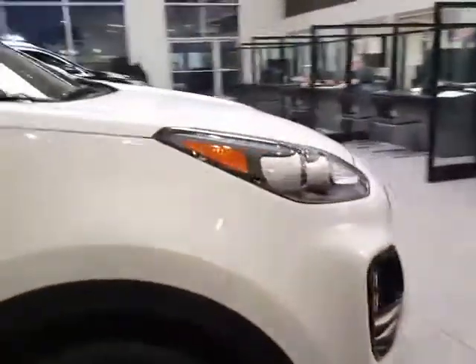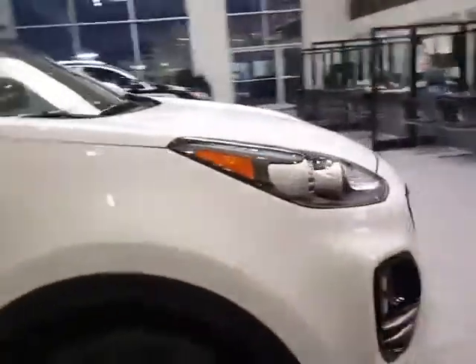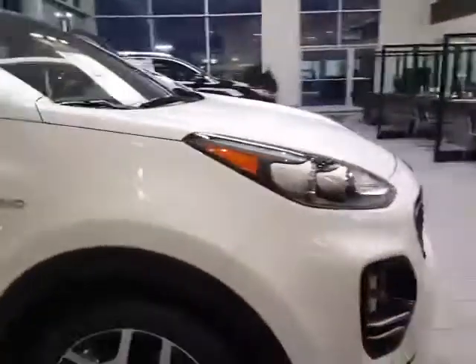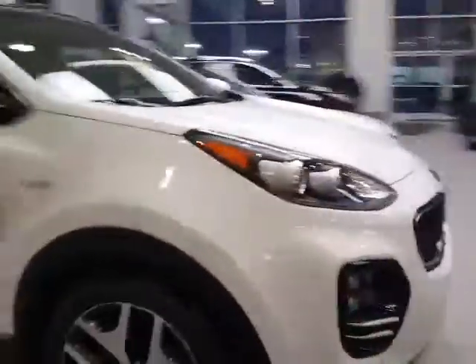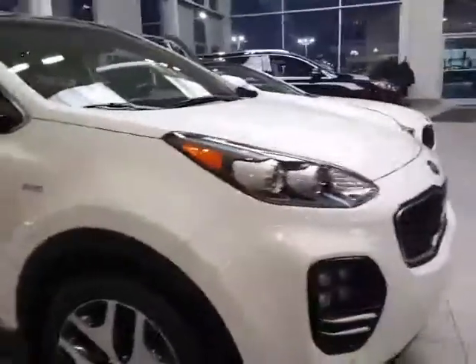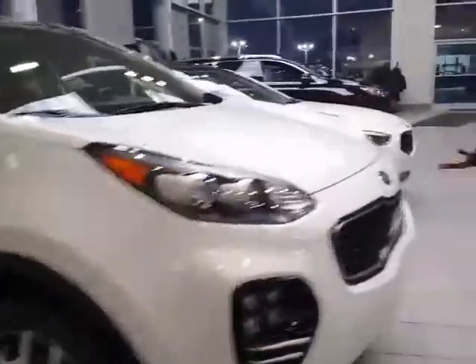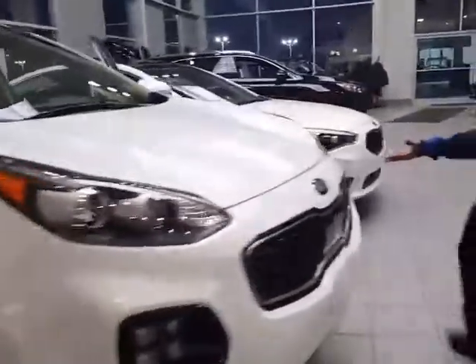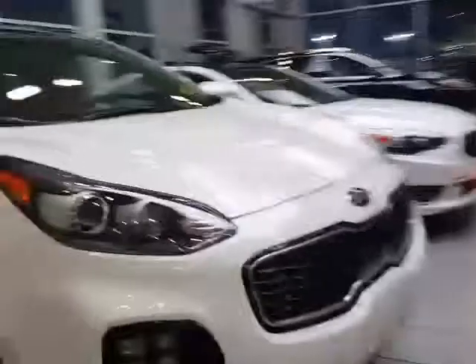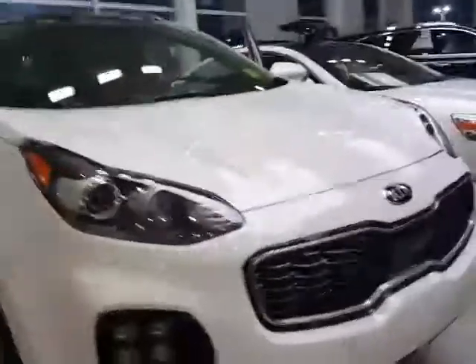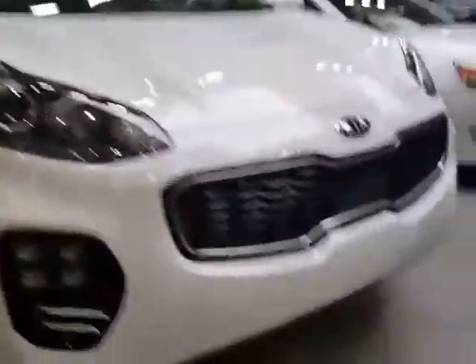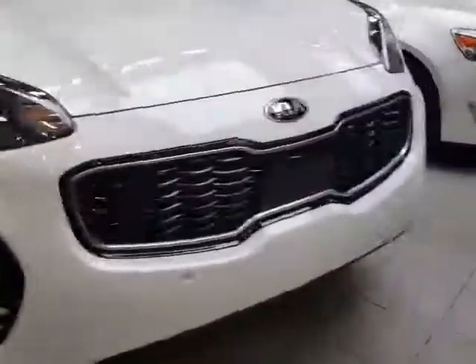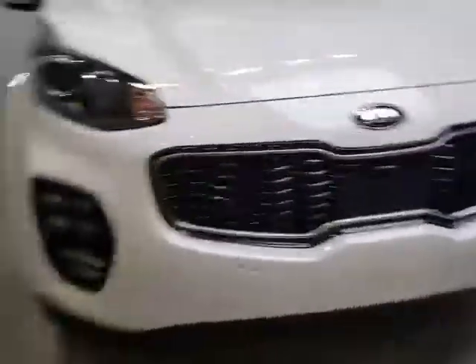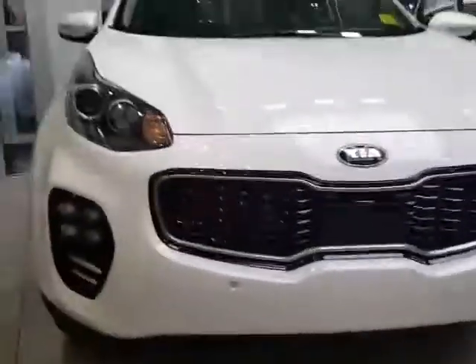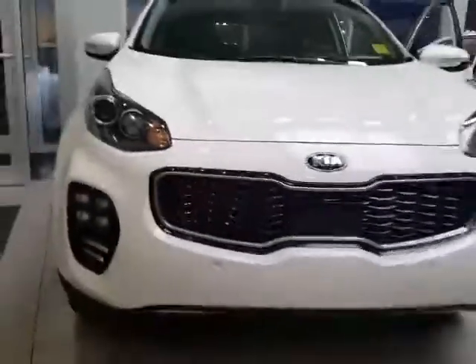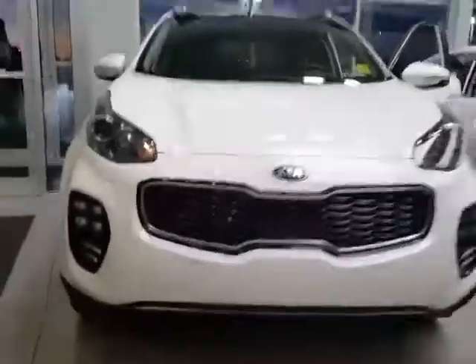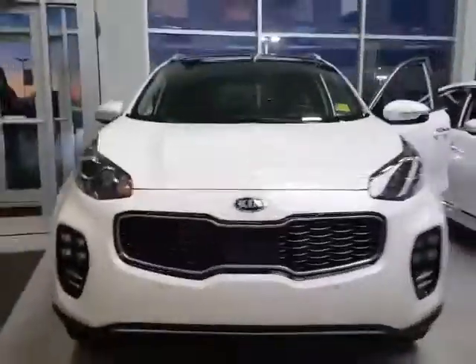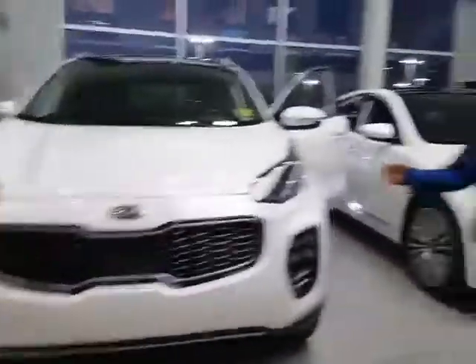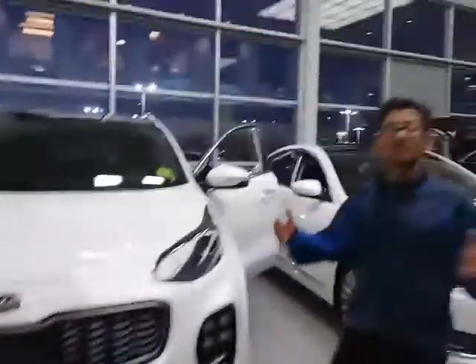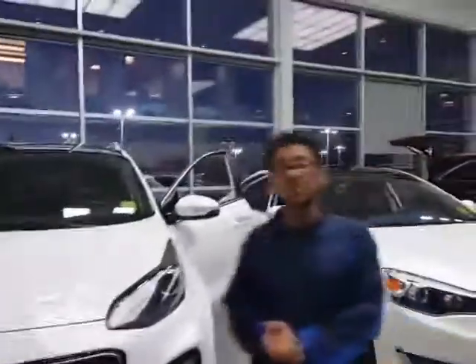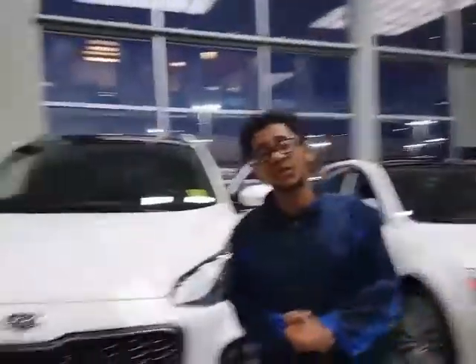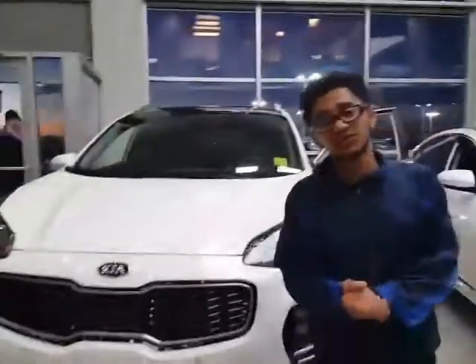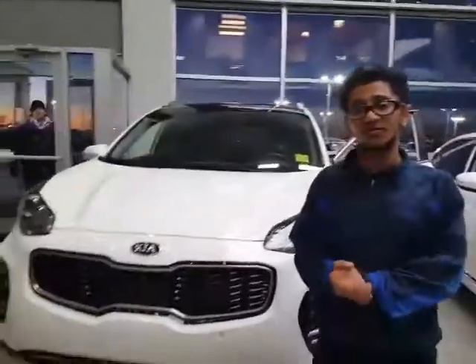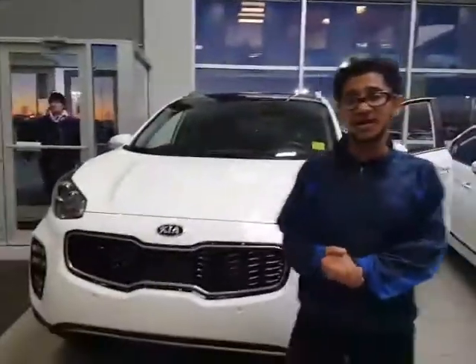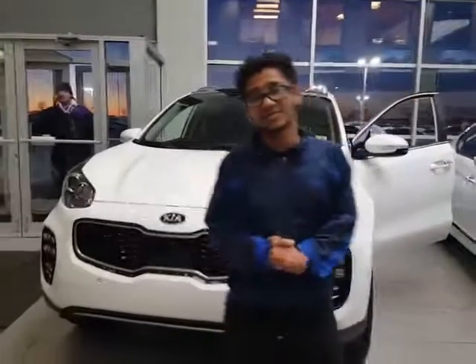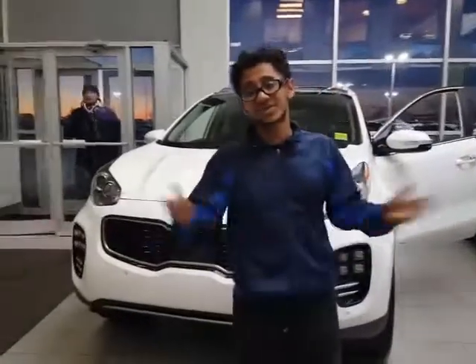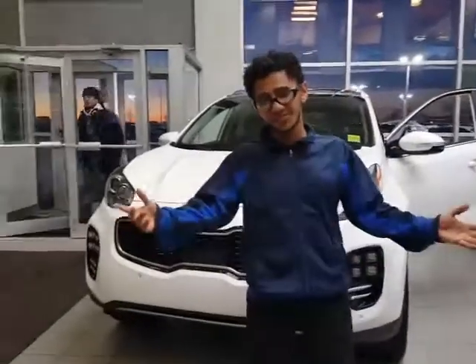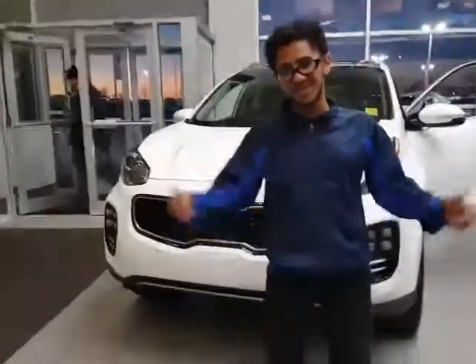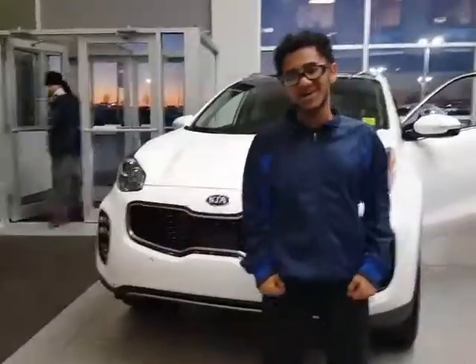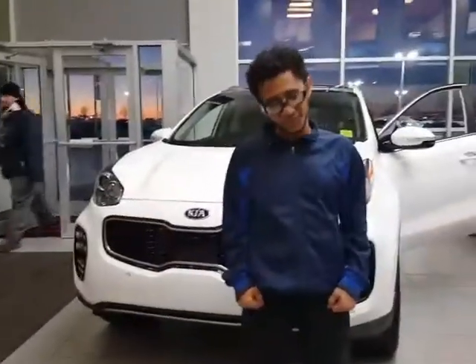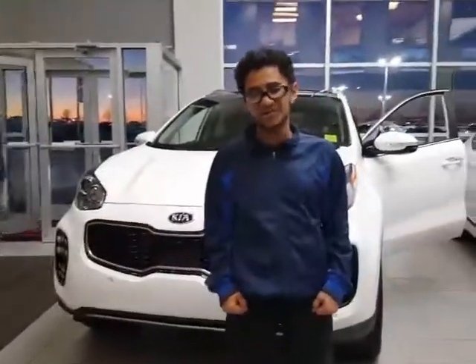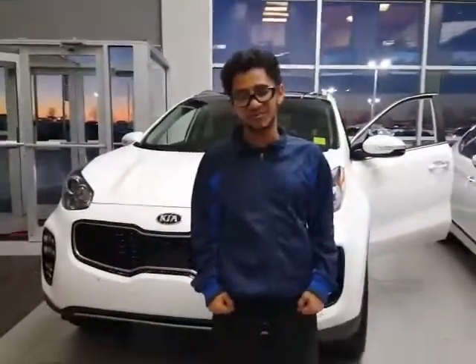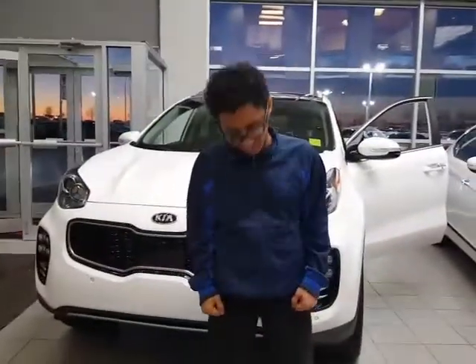Give another beautiful look of this vehicle. Crystal, thank you so much for watching this video. Again, this is Sal from Sherwood Kia. I look forward to hearing from you. Thank you.